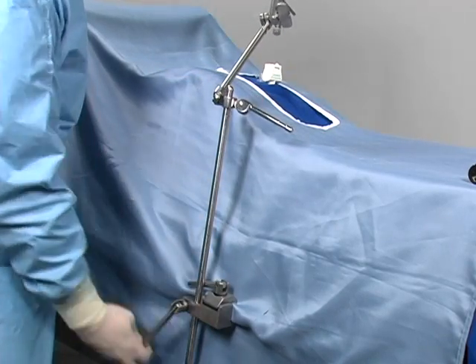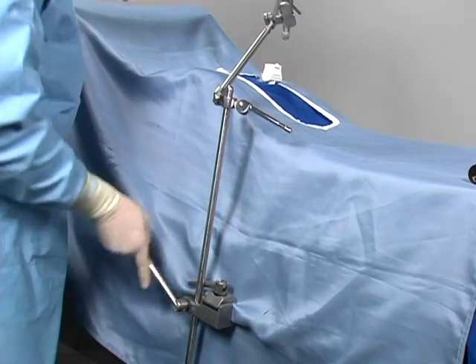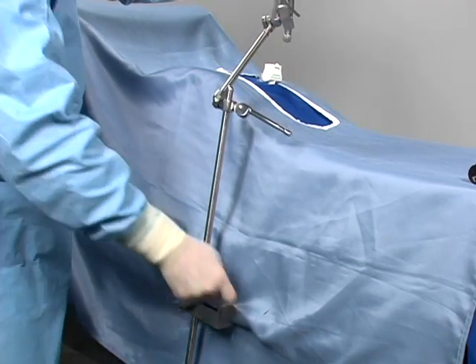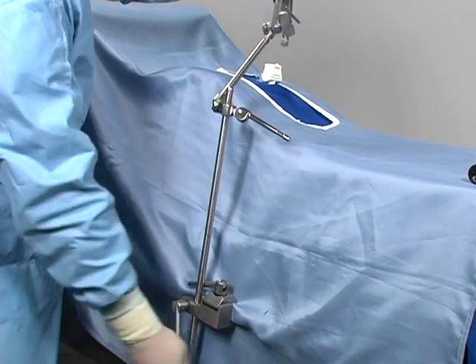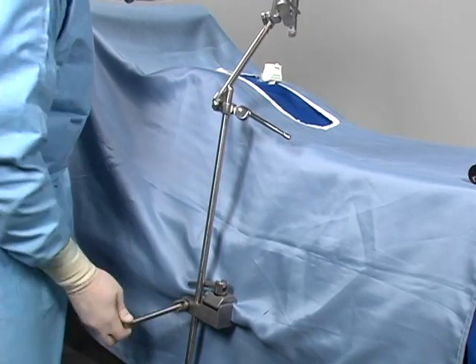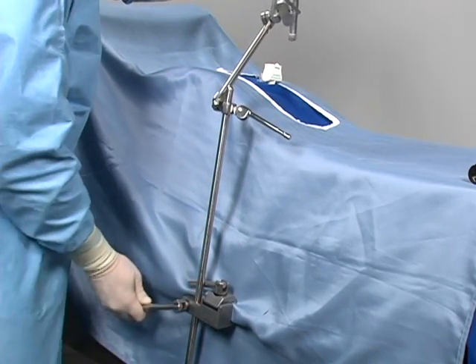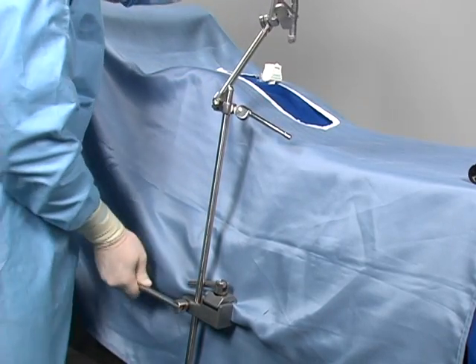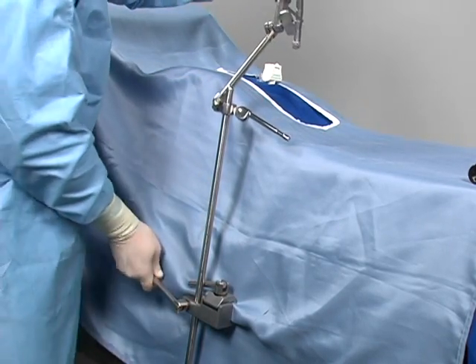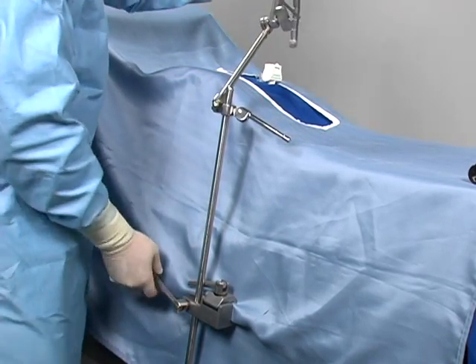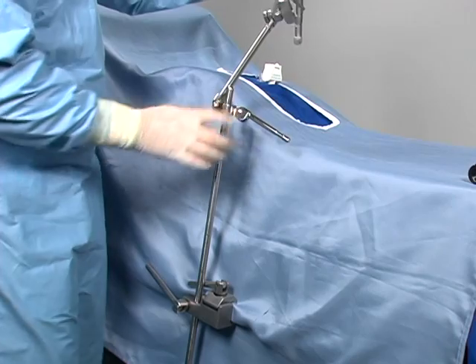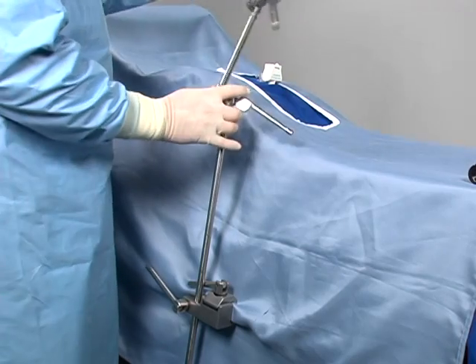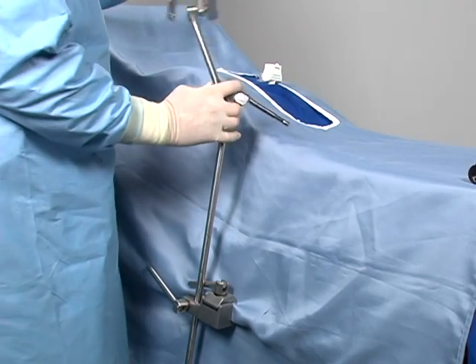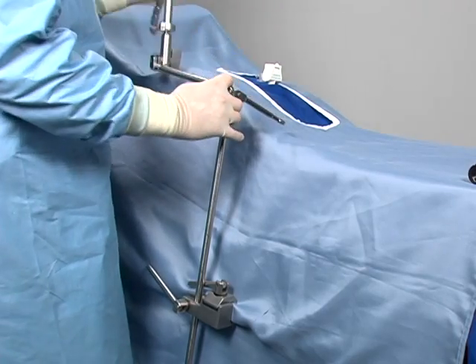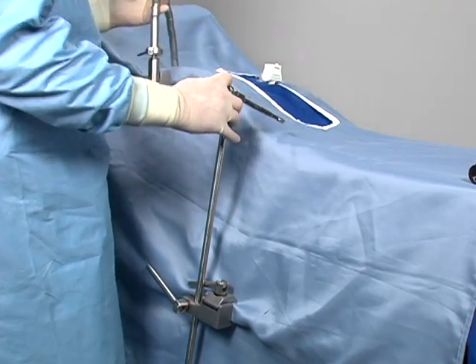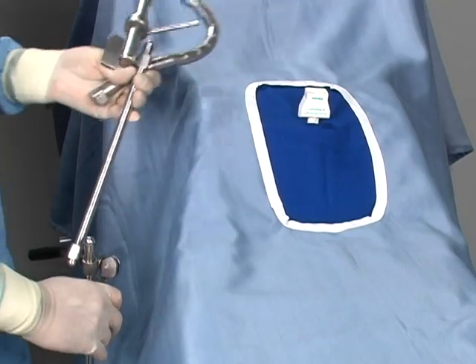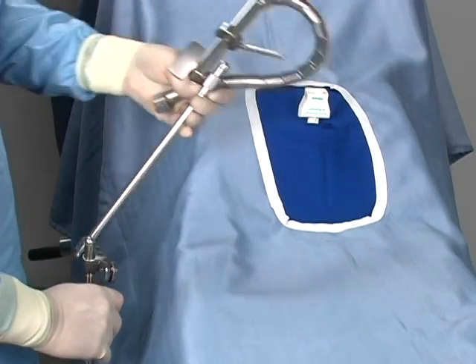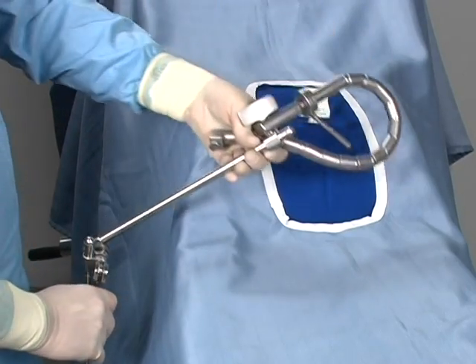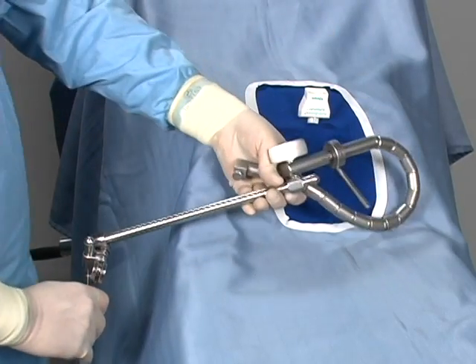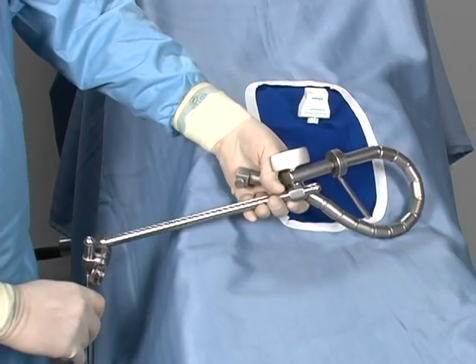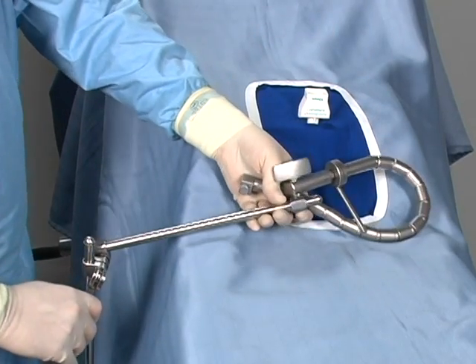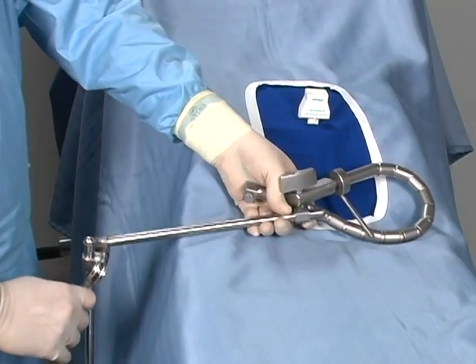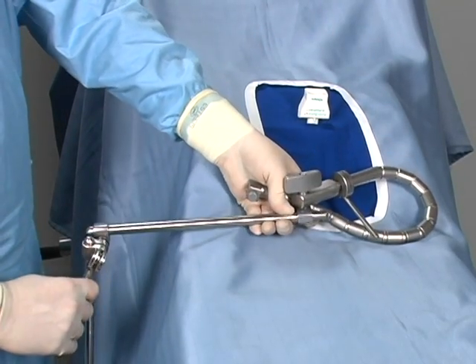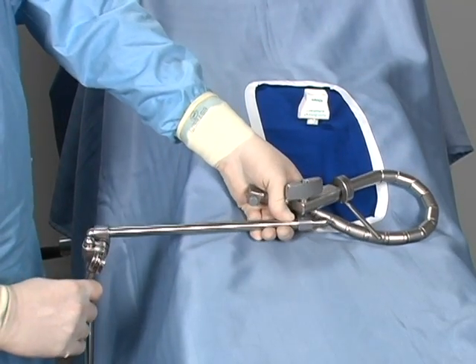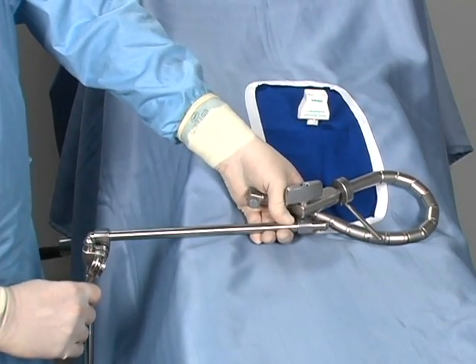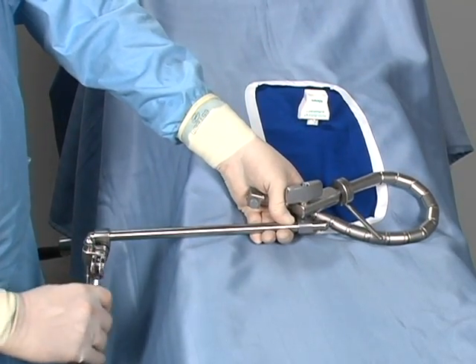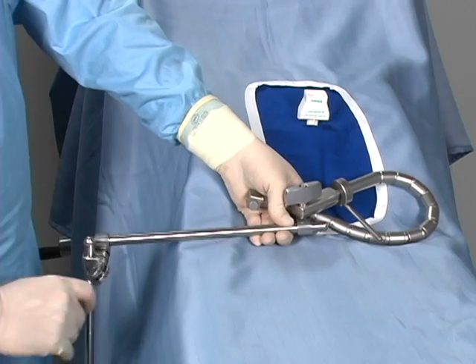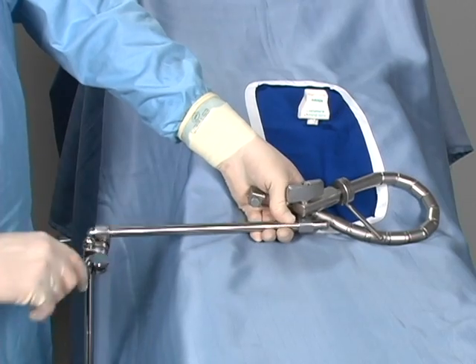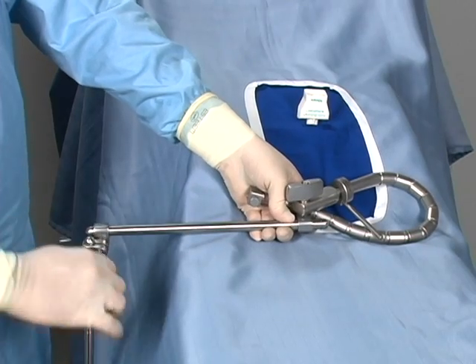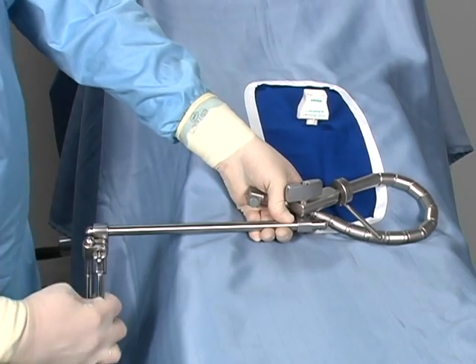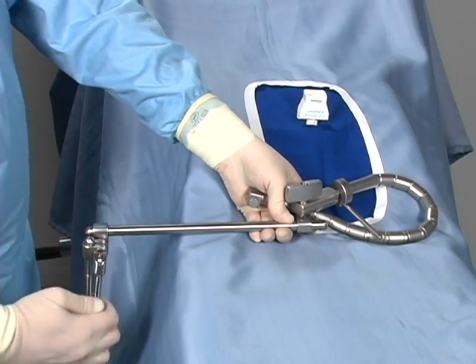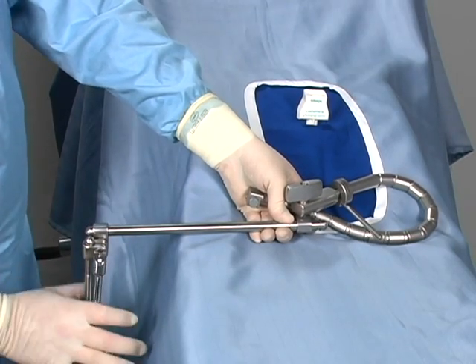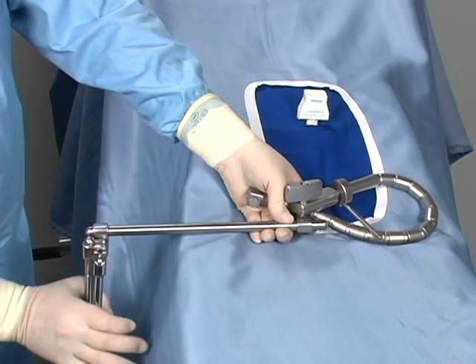Position the extension arm in a low-profile position, making sure the FlexBar arm reaches the trocar site. Once the extension arm is positioned properly, lock it in place.